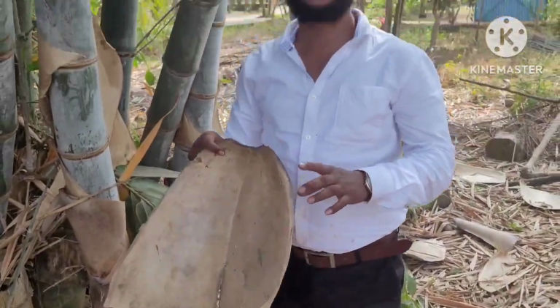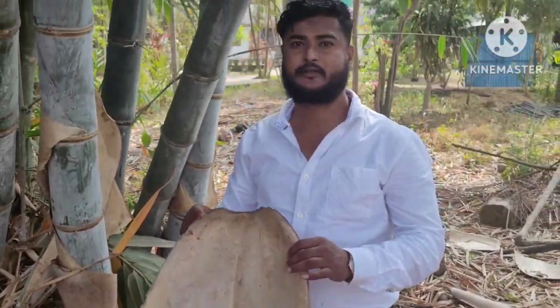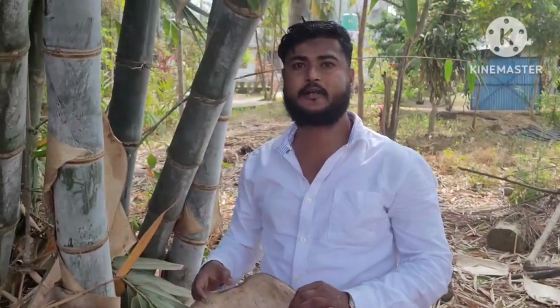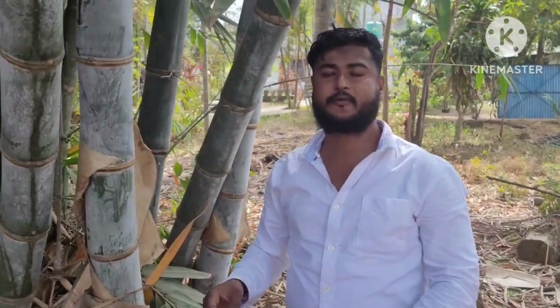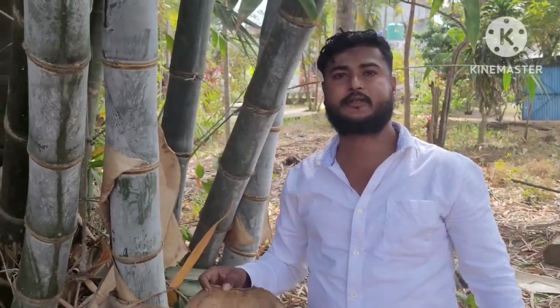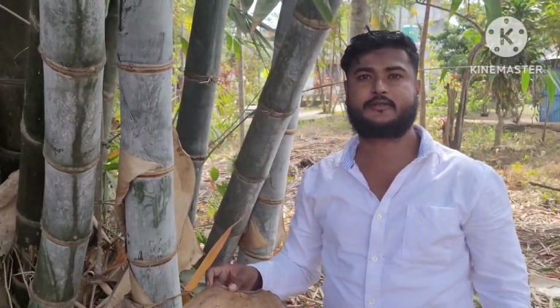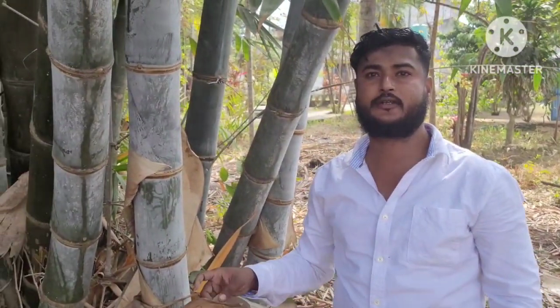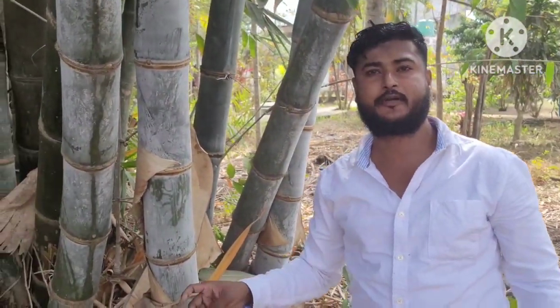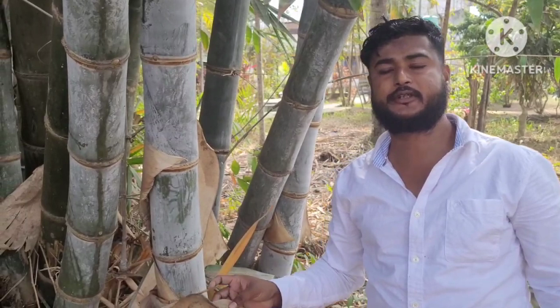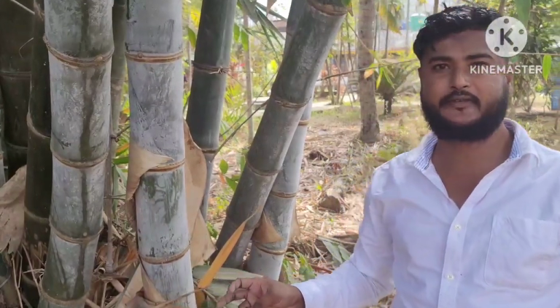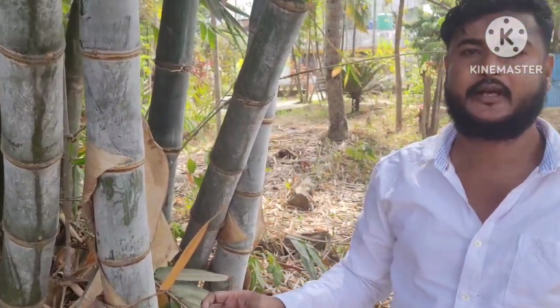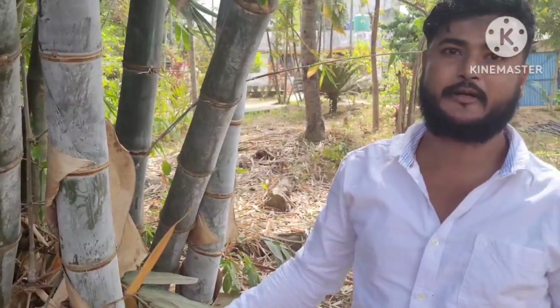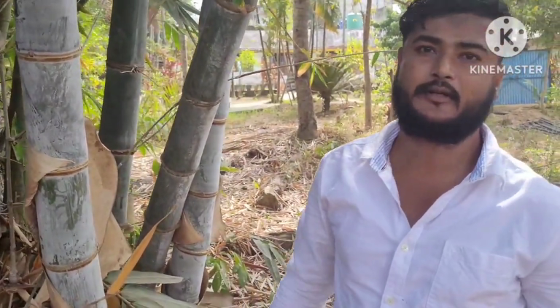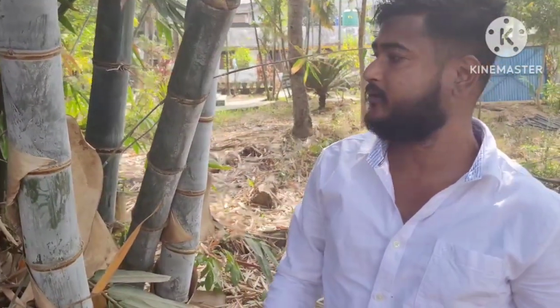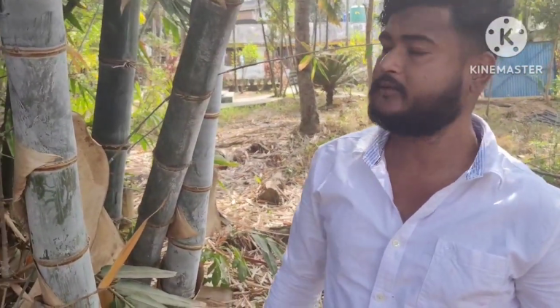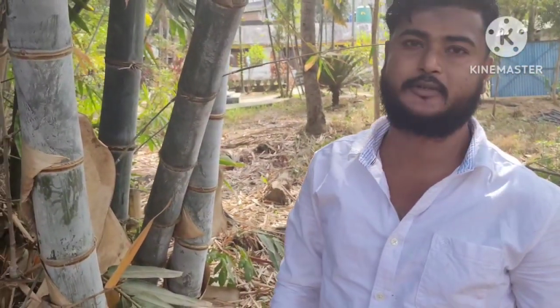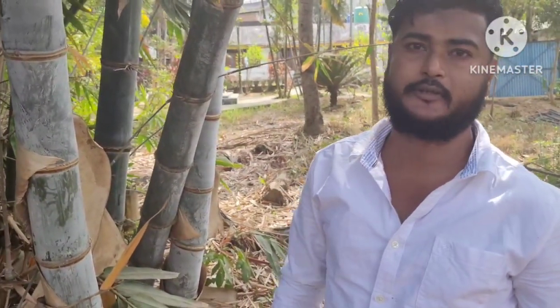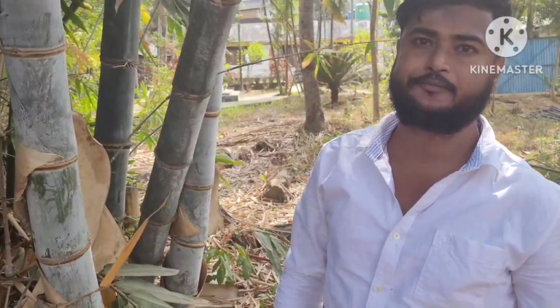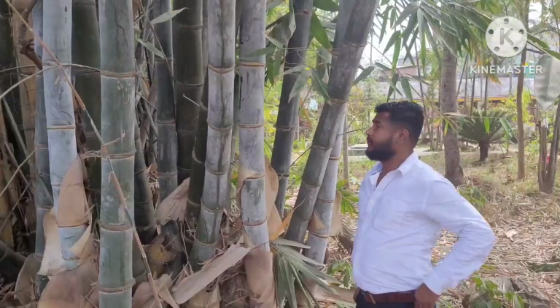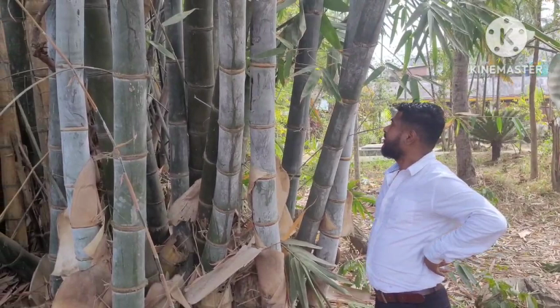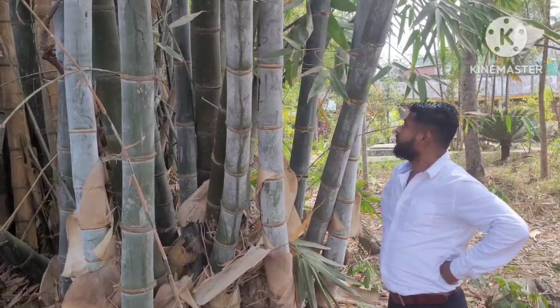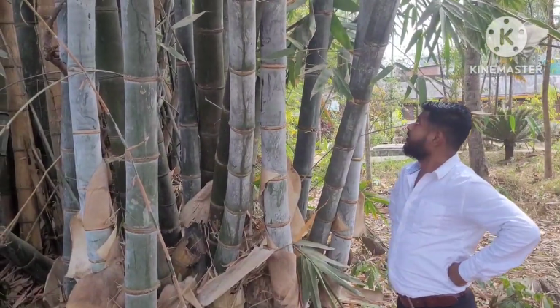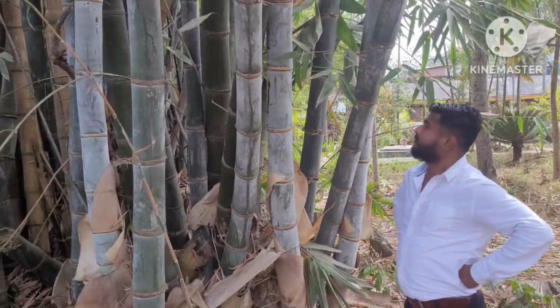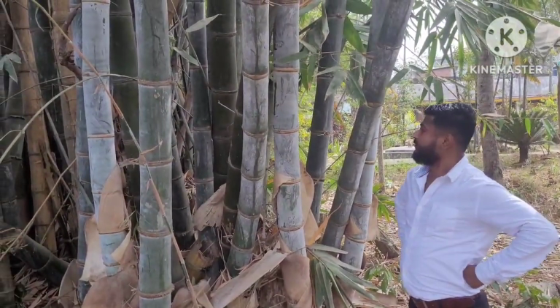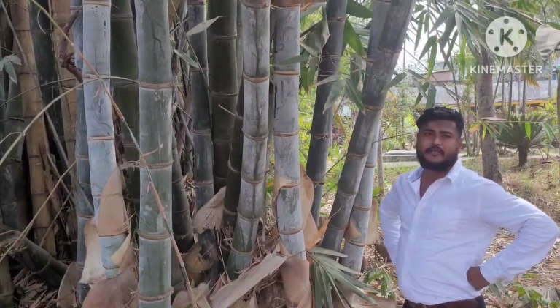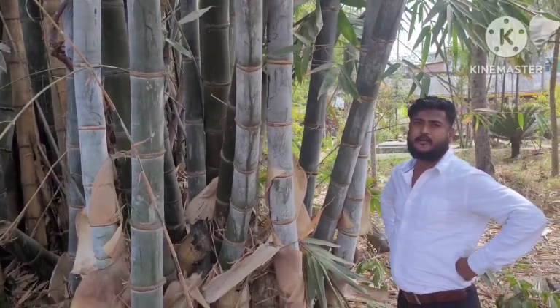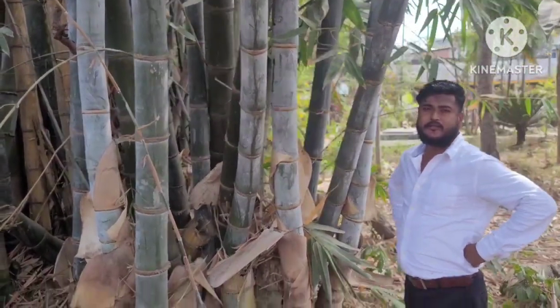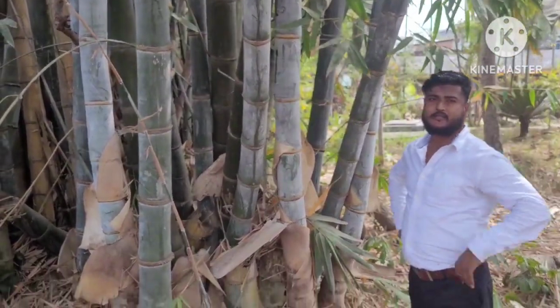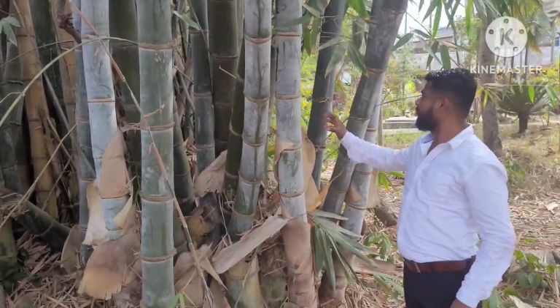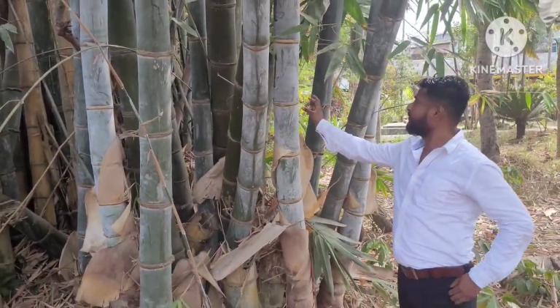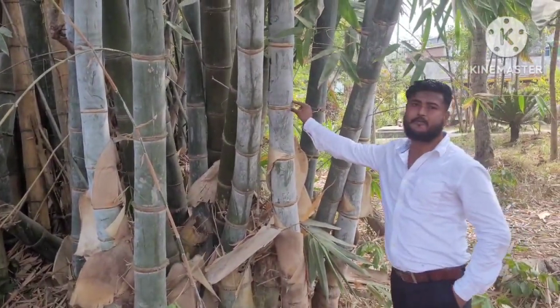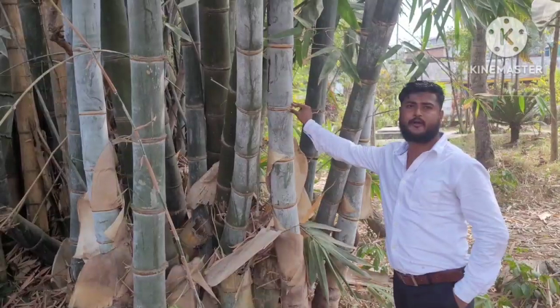This is Naira Lab Enterprise, and you will see all kinds of bamboo details here. I am from Naira Lab Enterprise. And you can see this is Dendrocalamus giganteus bamboo — one of the biggest bamboo in the world.